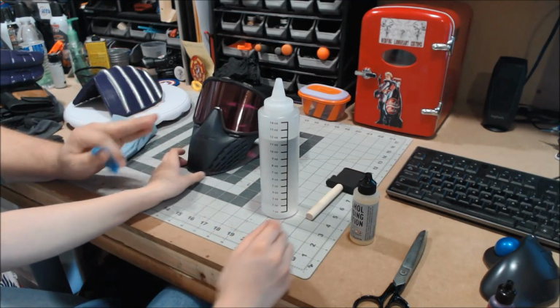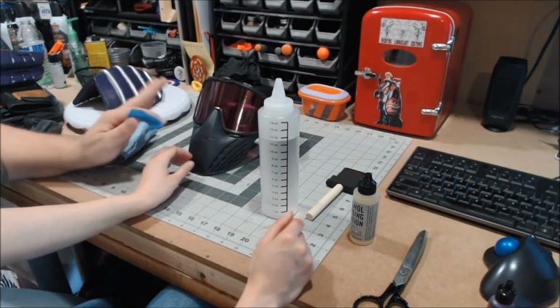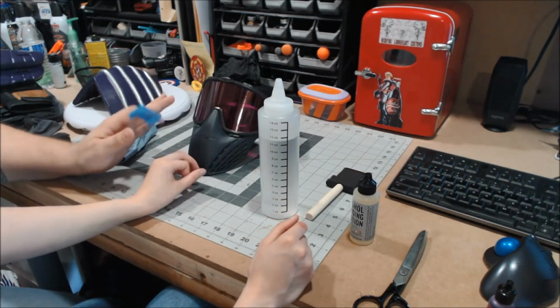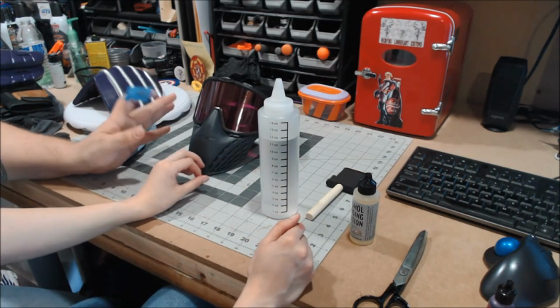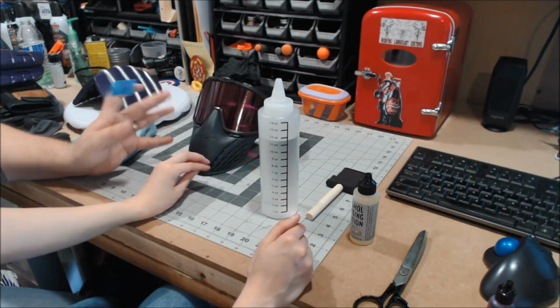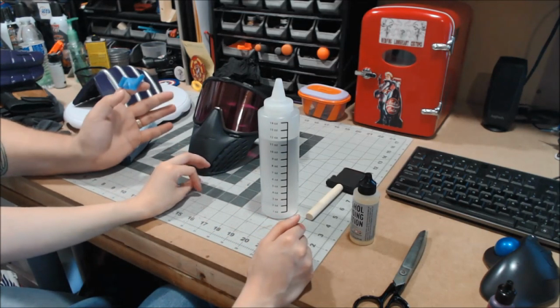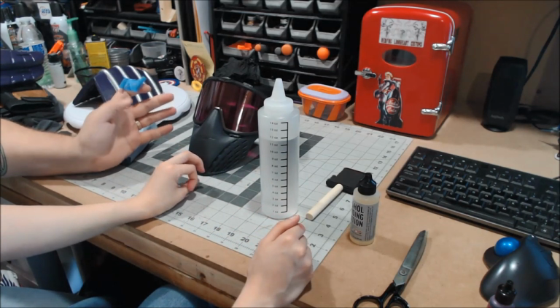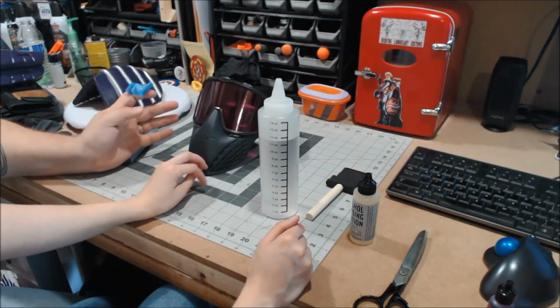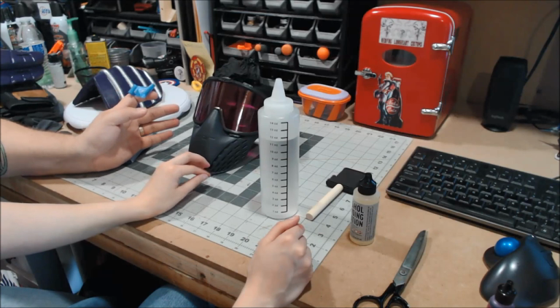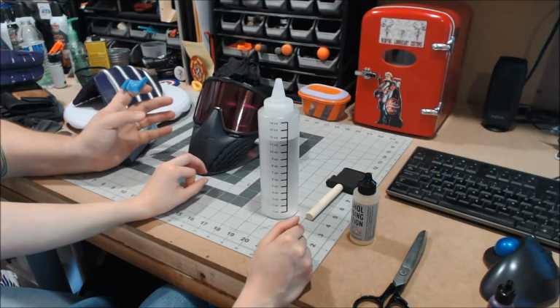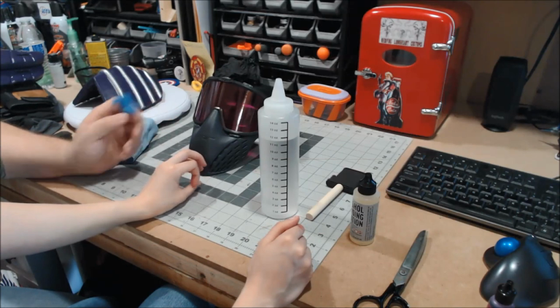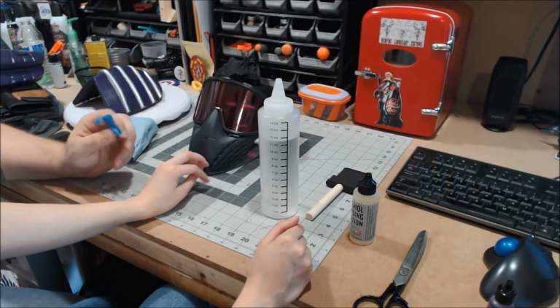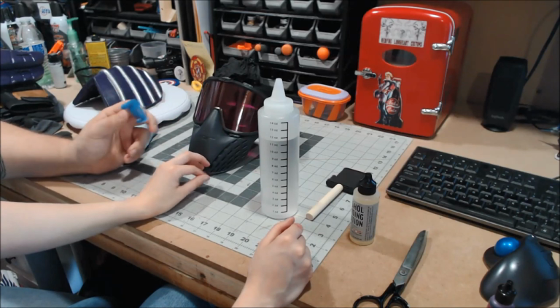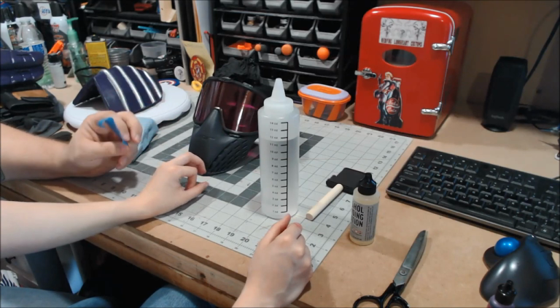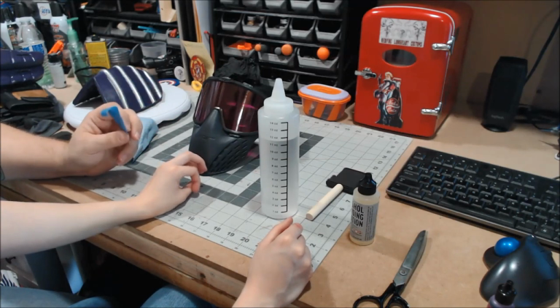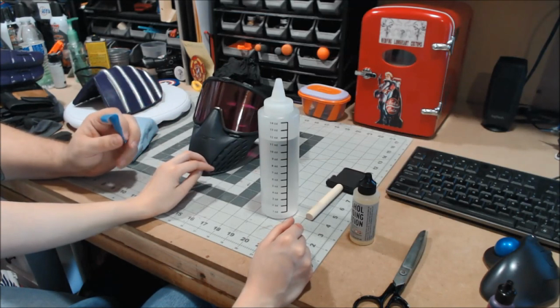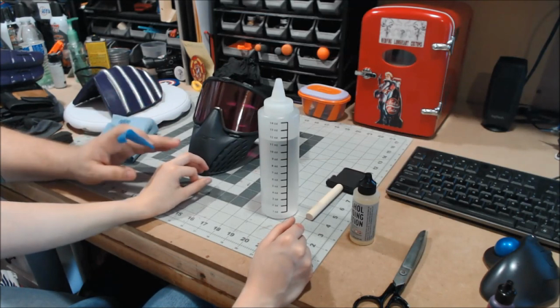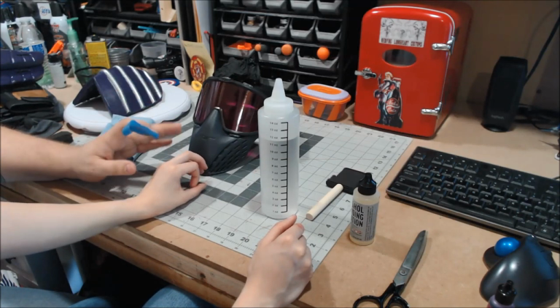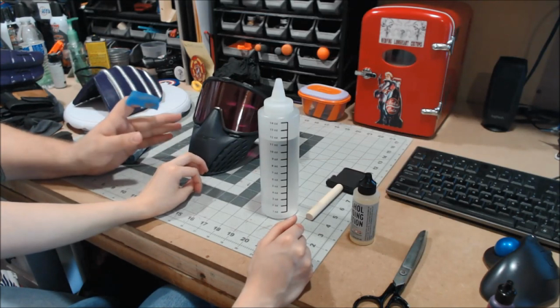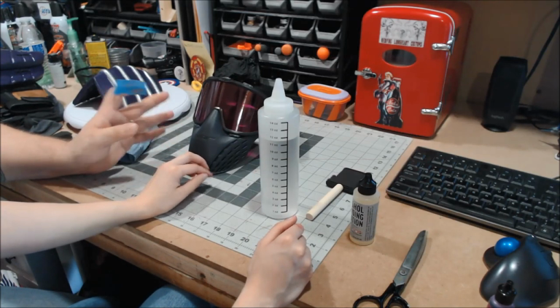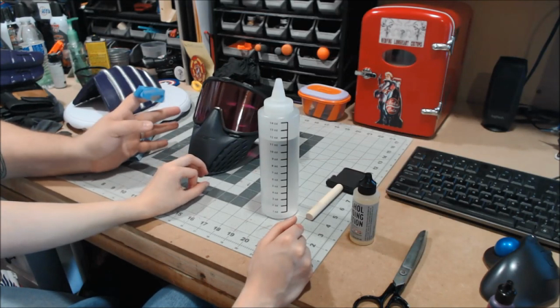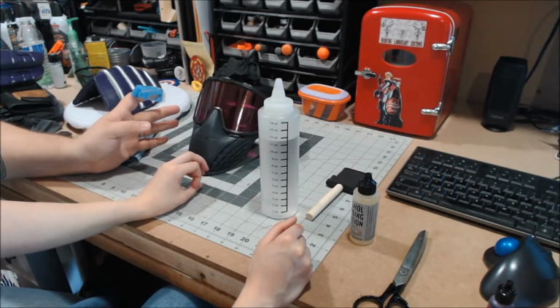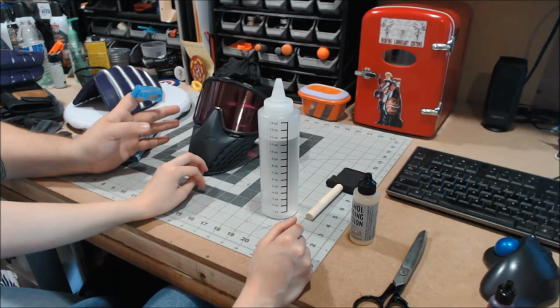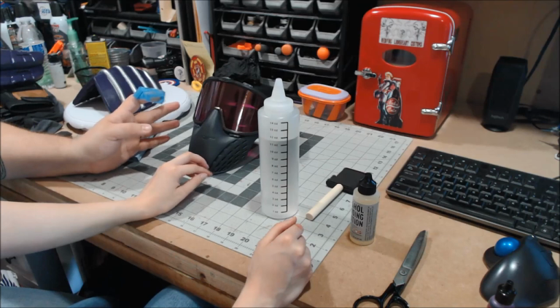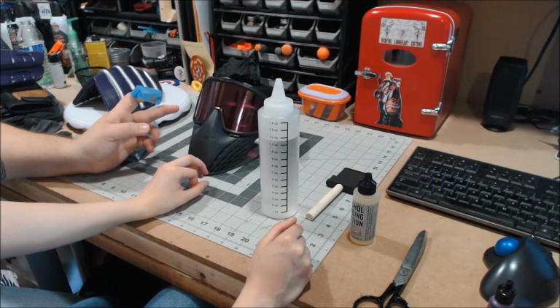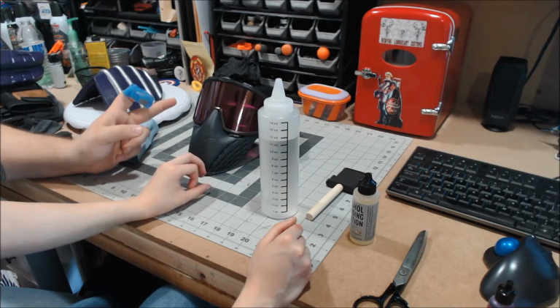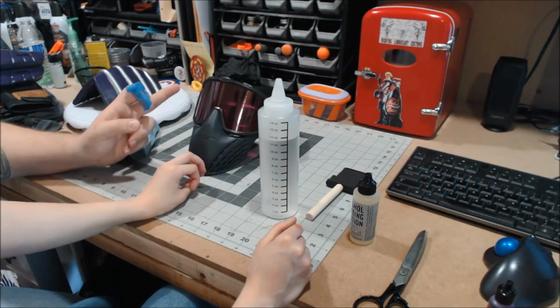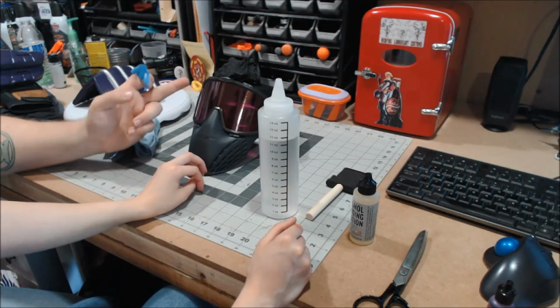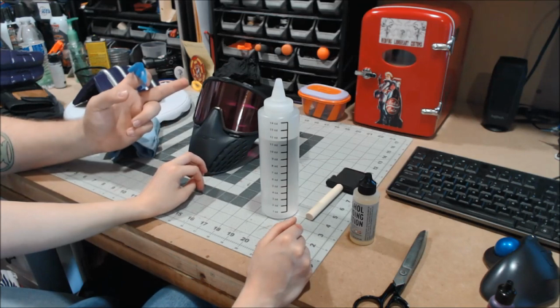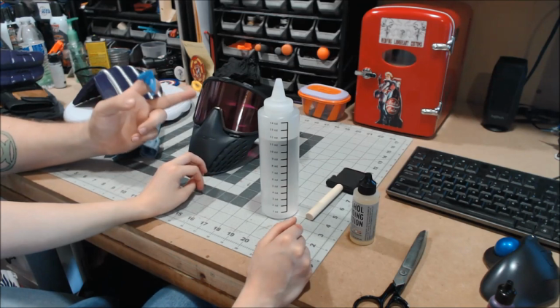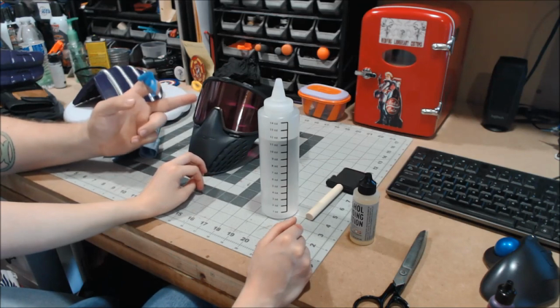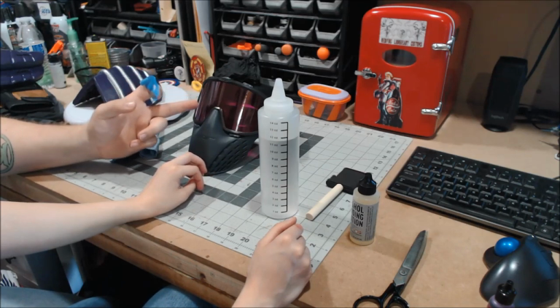We haven't put any of the things on it yet, which means at that point I would still have to tape off and spray paint things, including the visor.